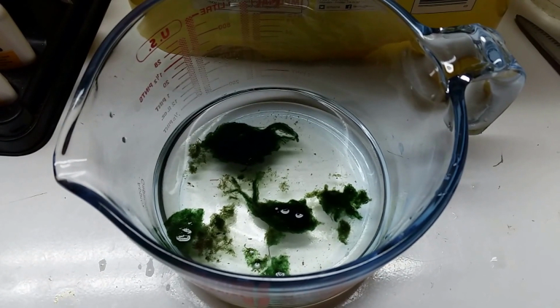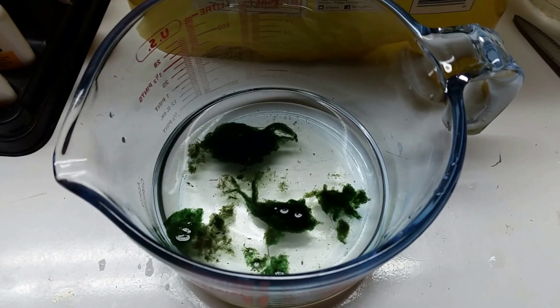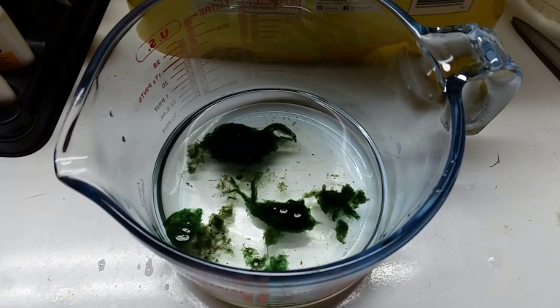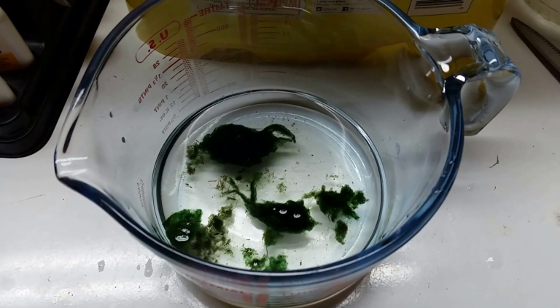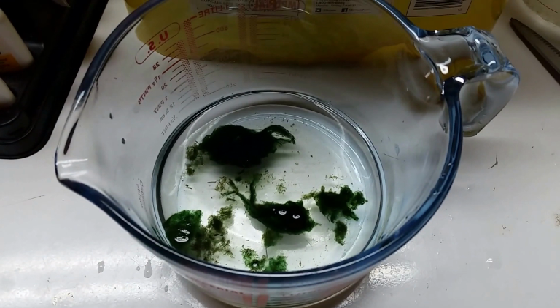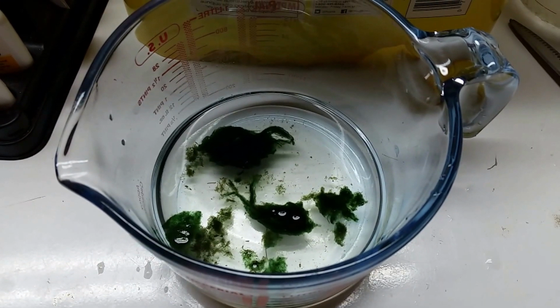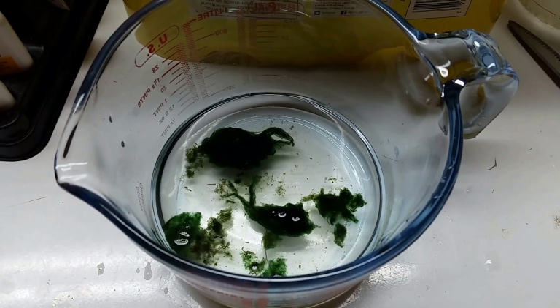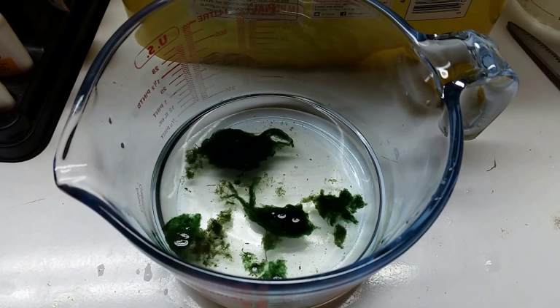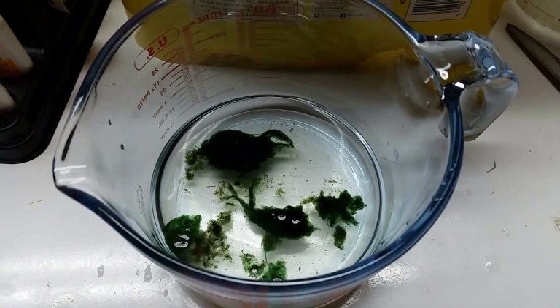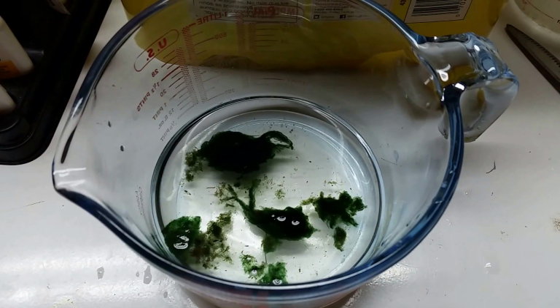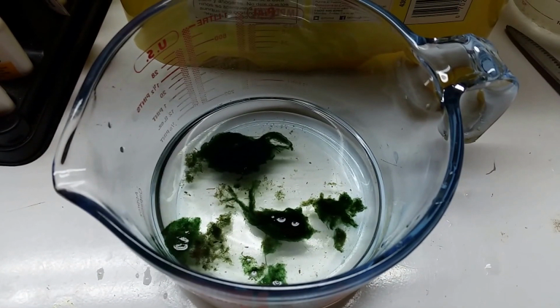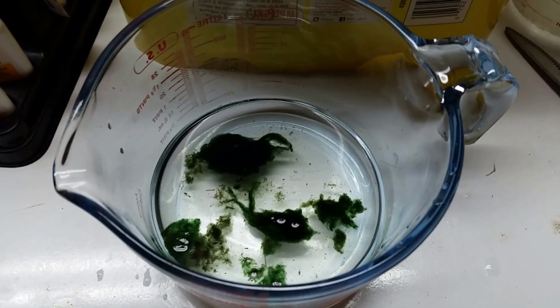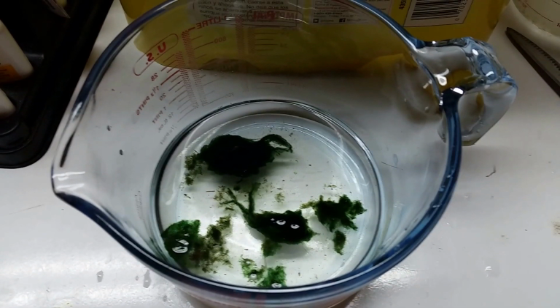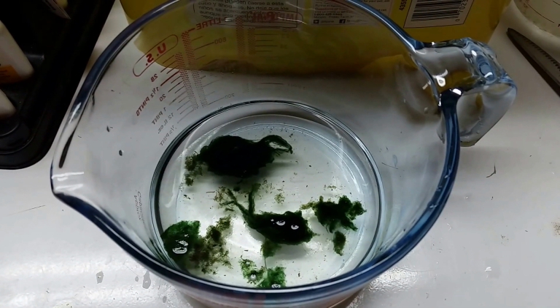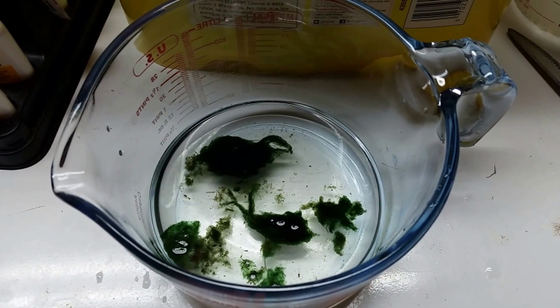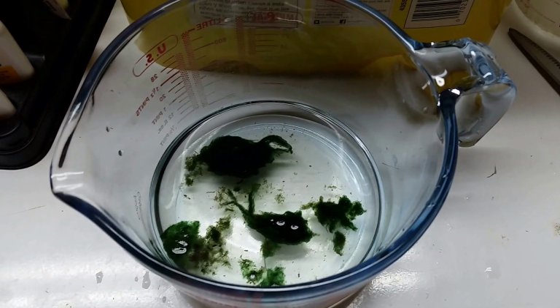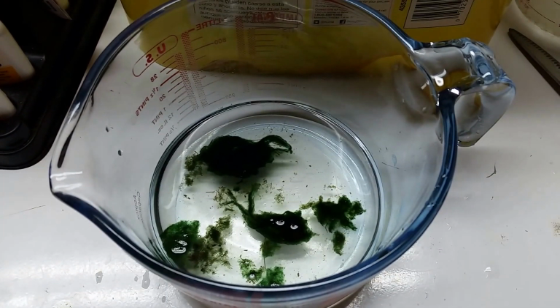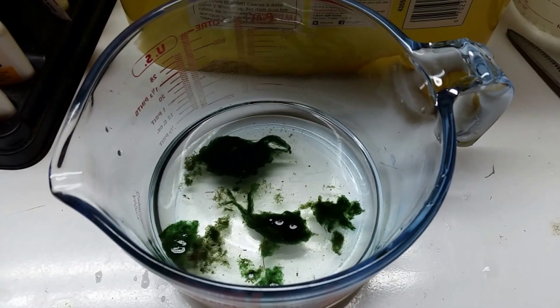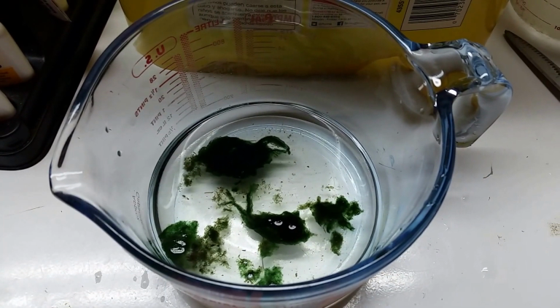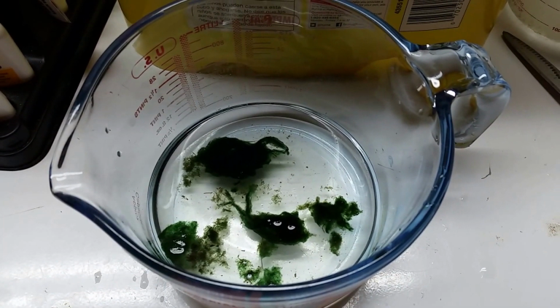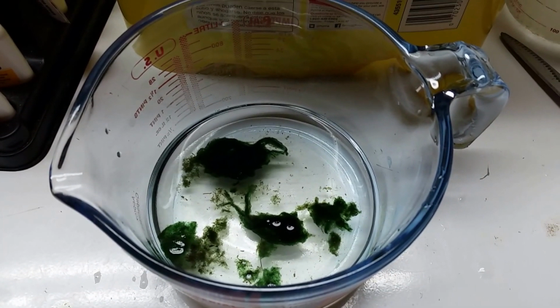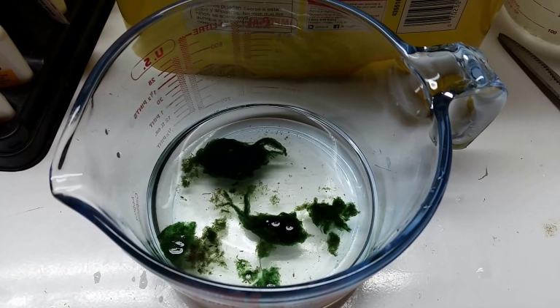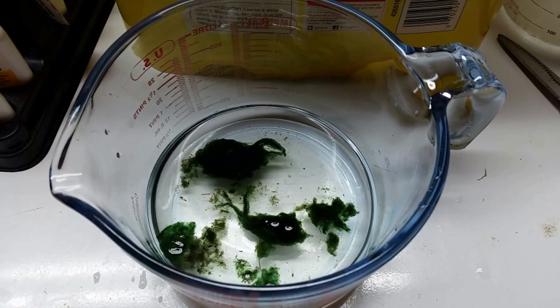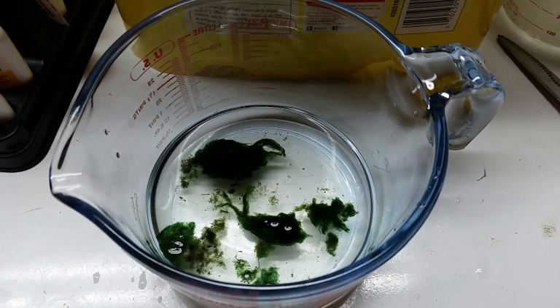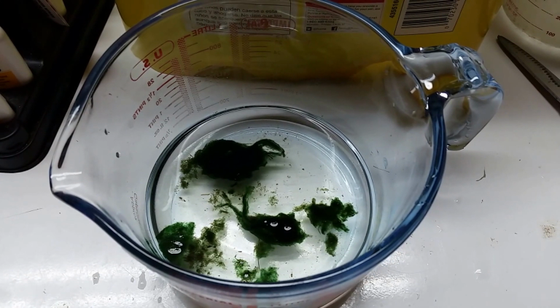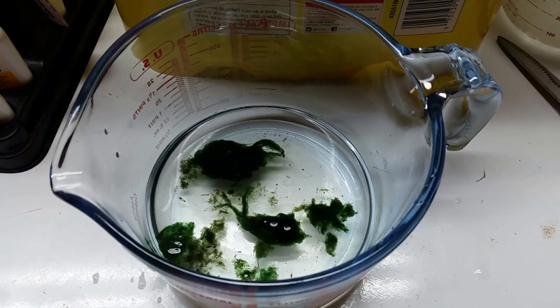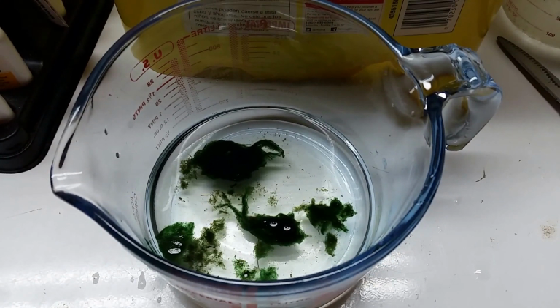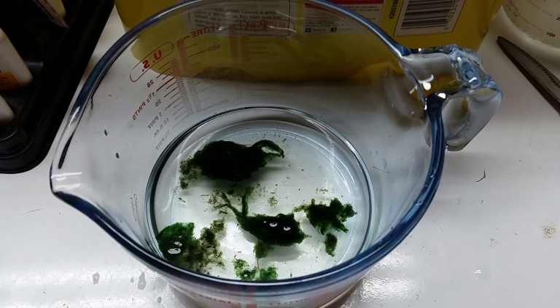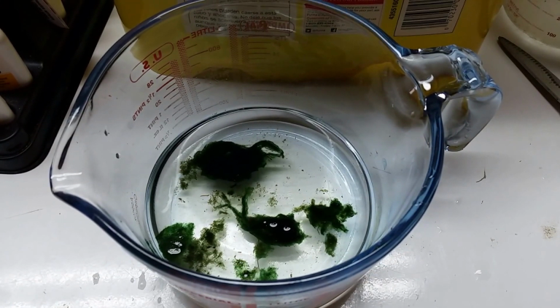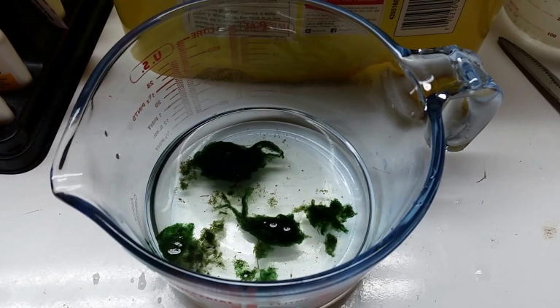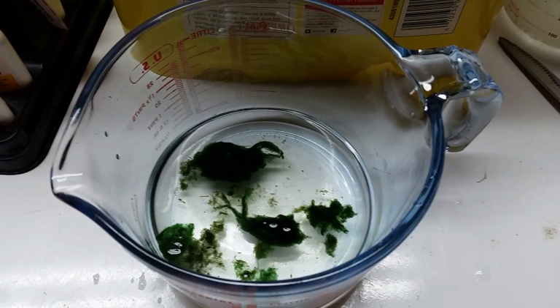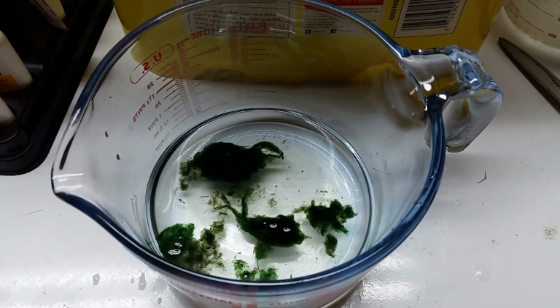They do make treatment products — blue-green slime remover. There you go, one final look at some good old cyanobacteria. Thanks for watching everybody, please subscribe if you're not already so you won't miss any little oddball videos like this. Hope that helps somebody out and I'll see you real soon in the next one.